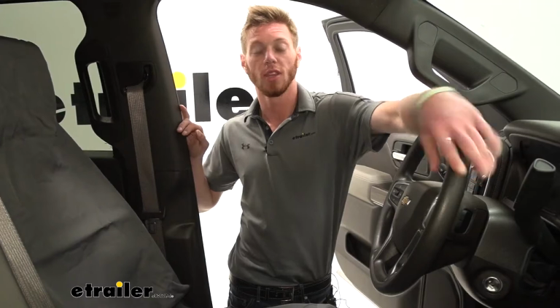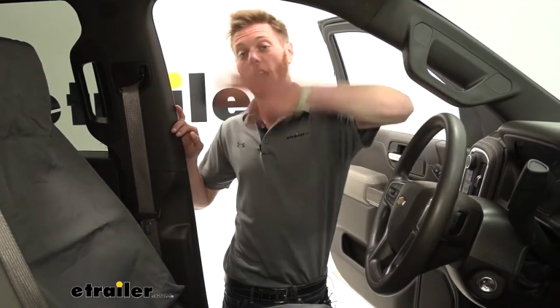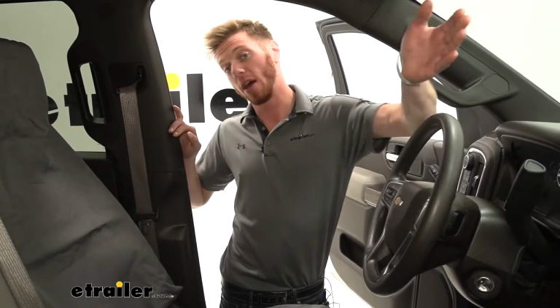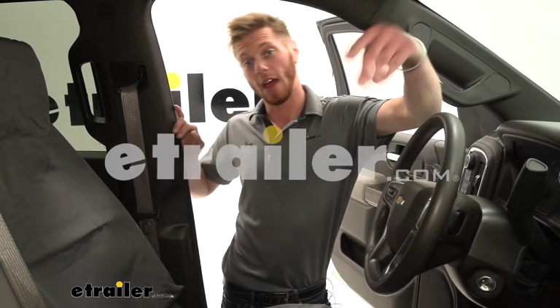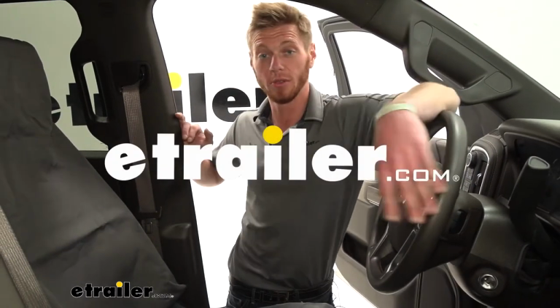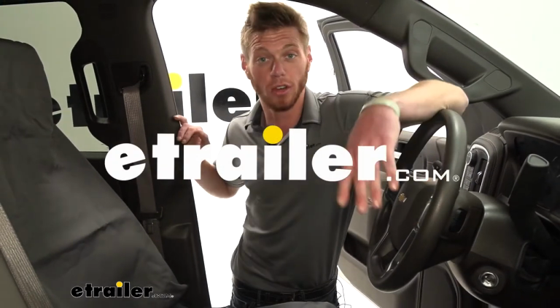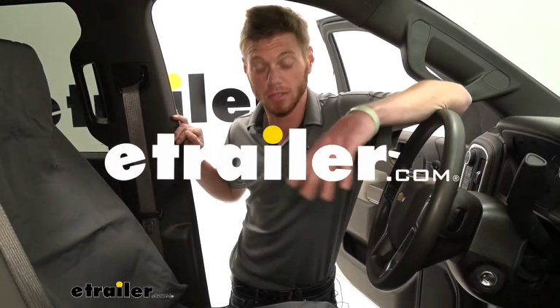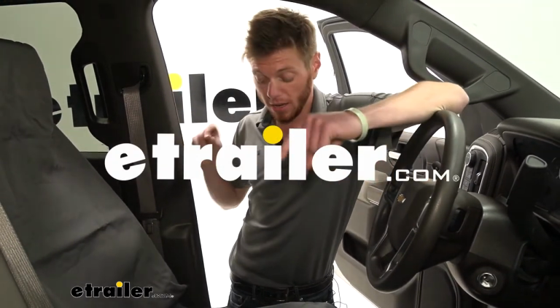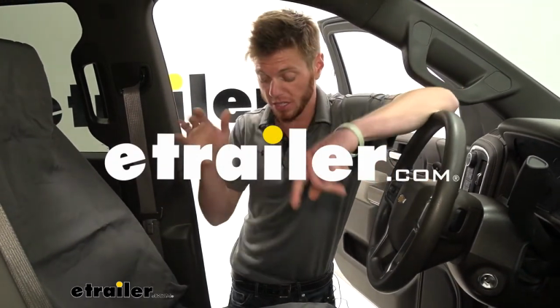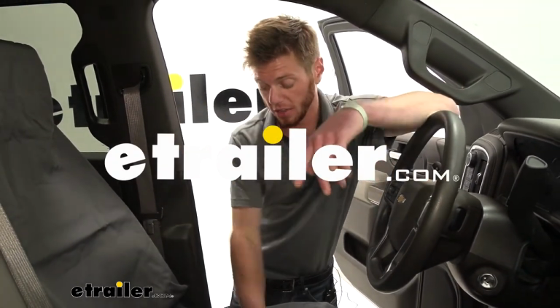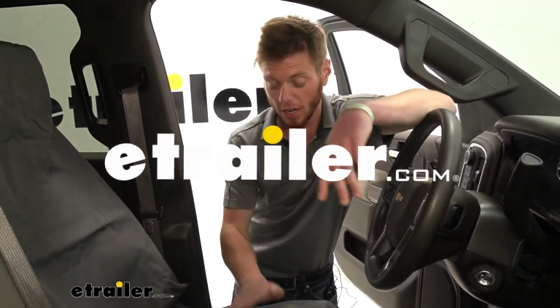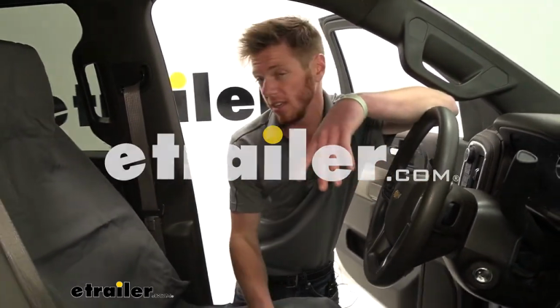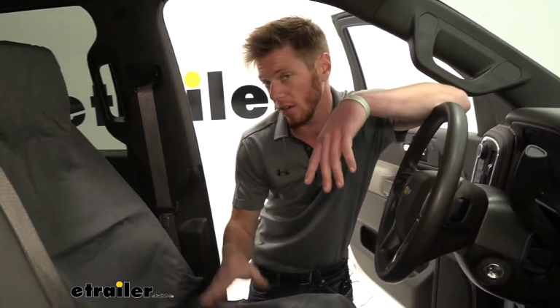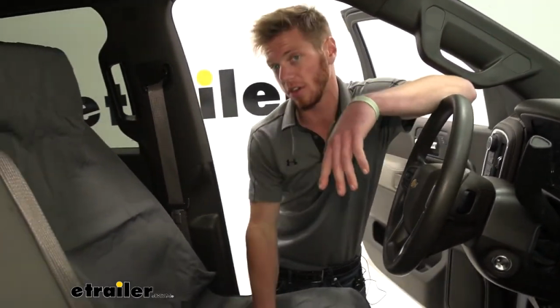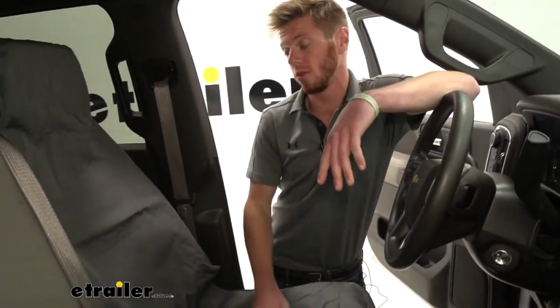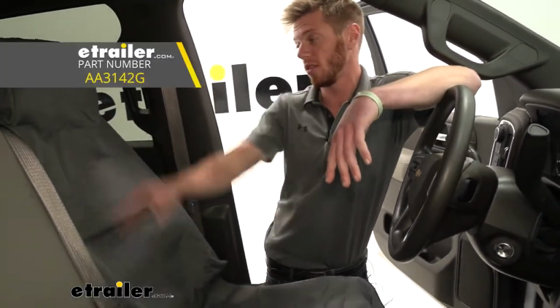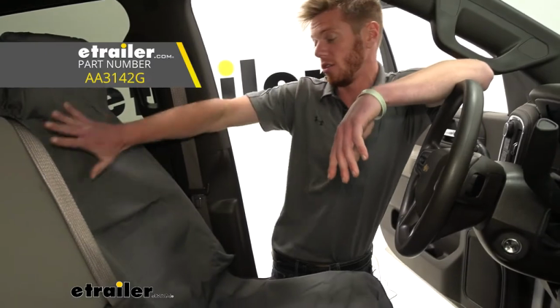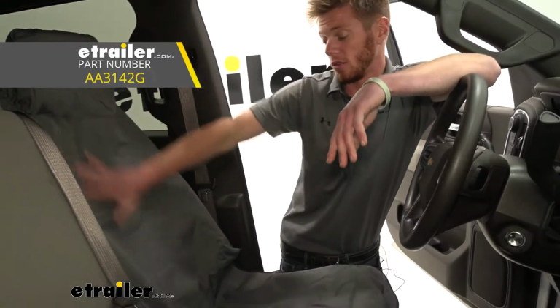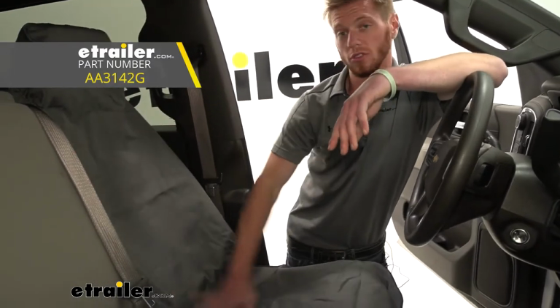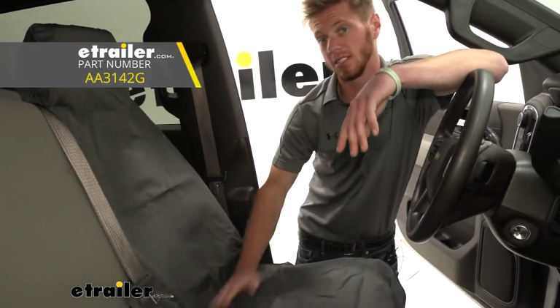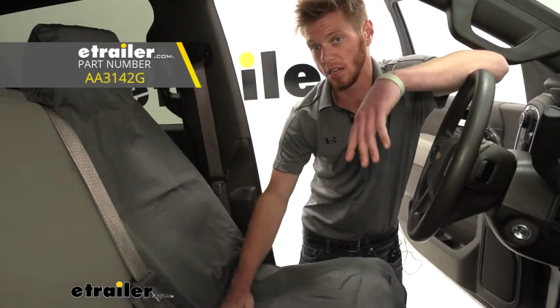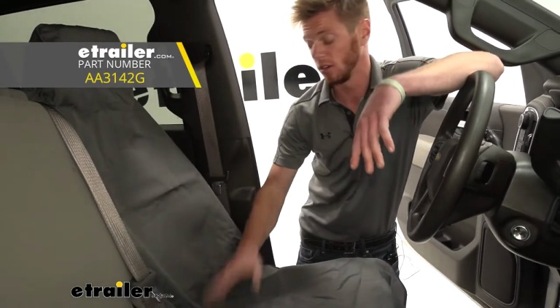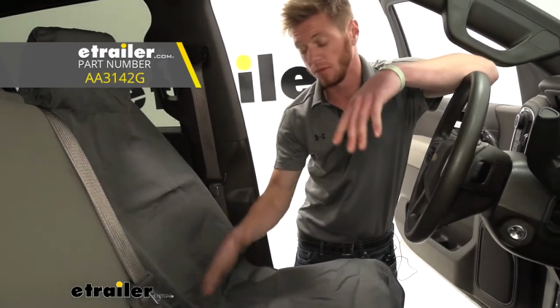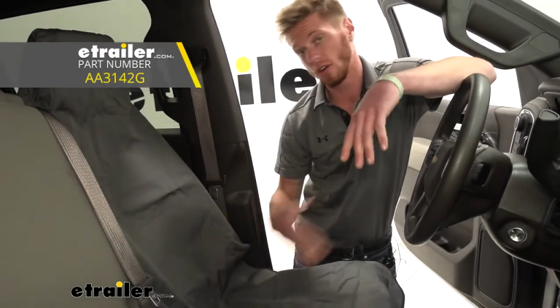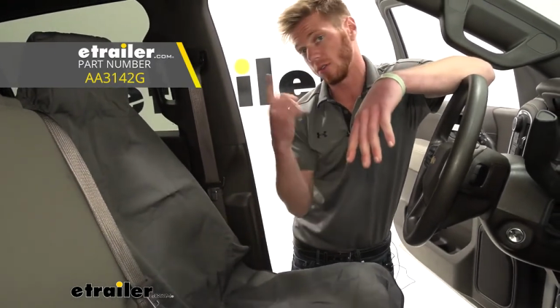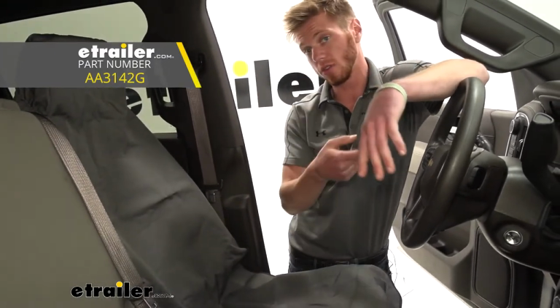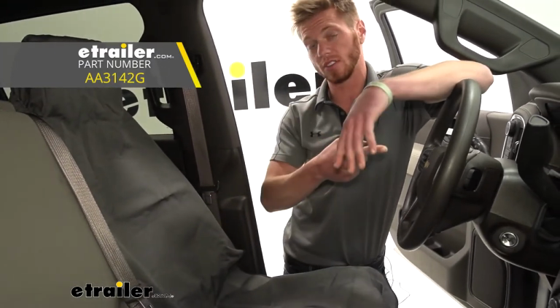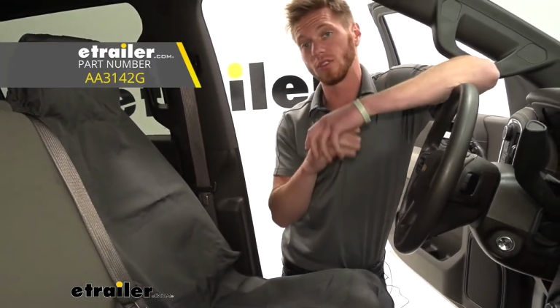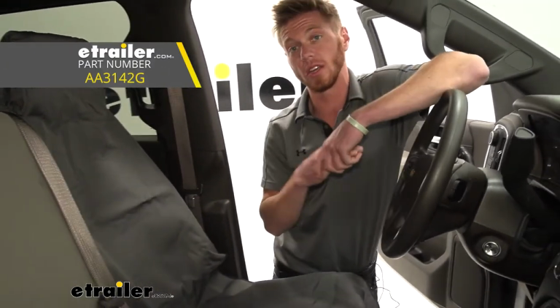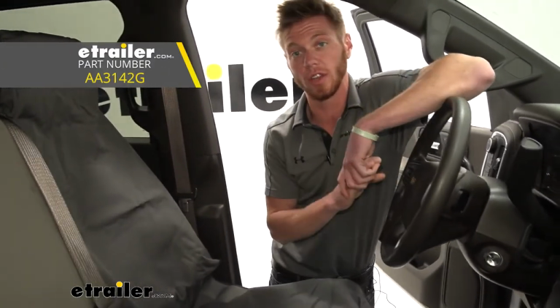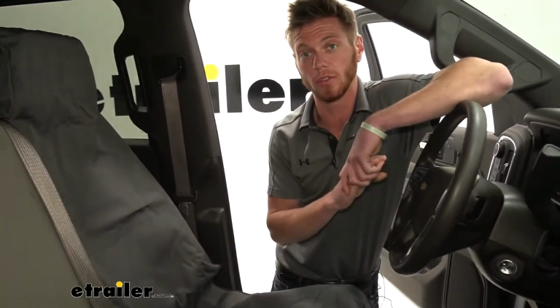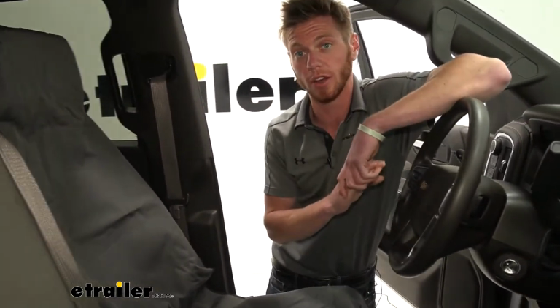Hi everybody, Adam here with E-Trailer. Today we're going to be taking a look at the Aries Automotive Universal seat cover for our 2020 Chevy Silverado.